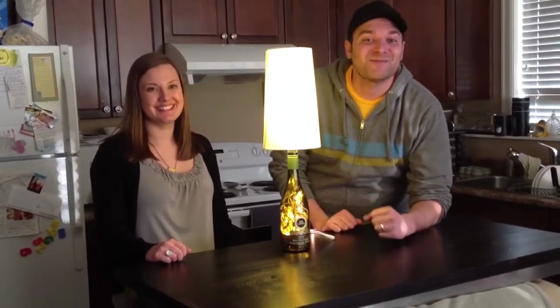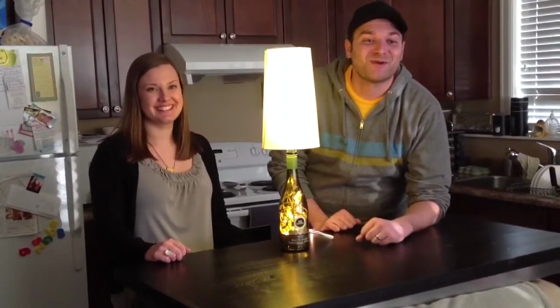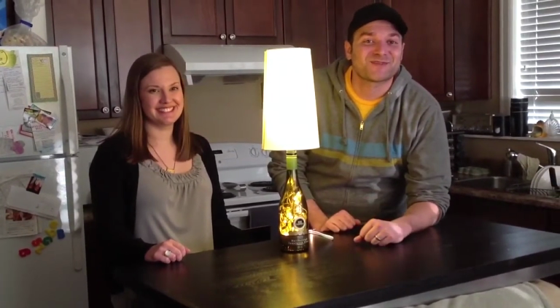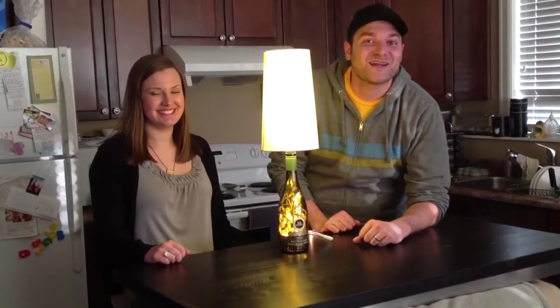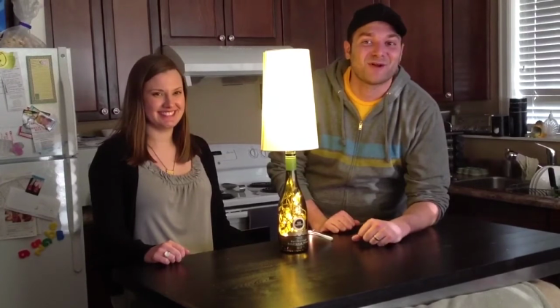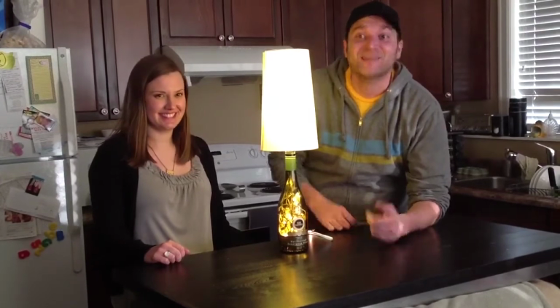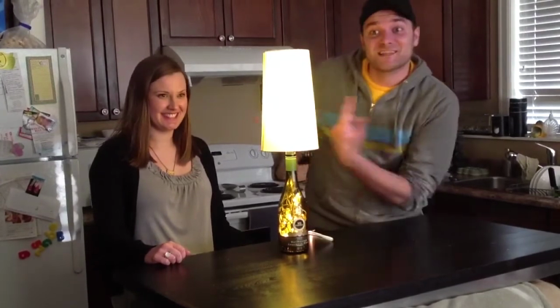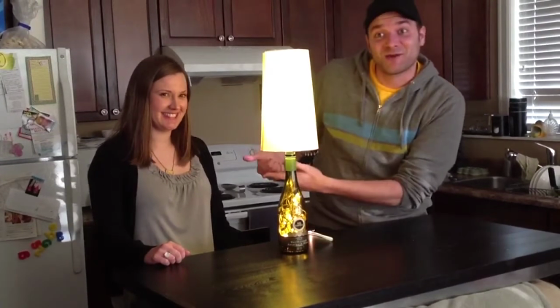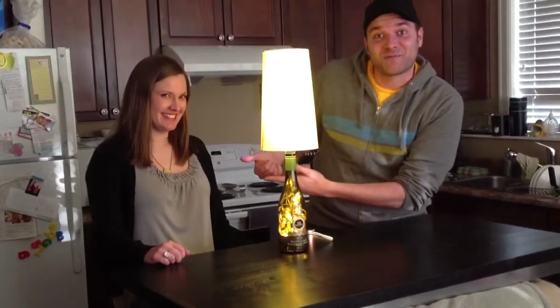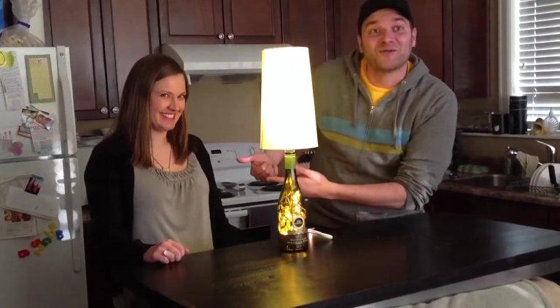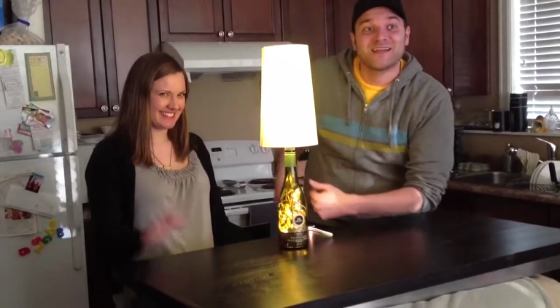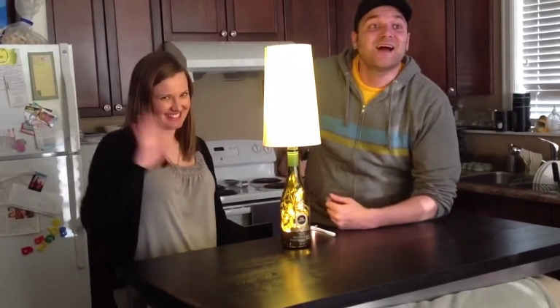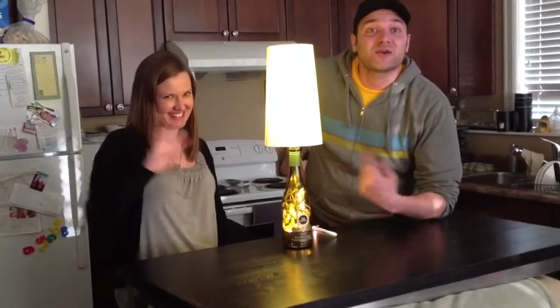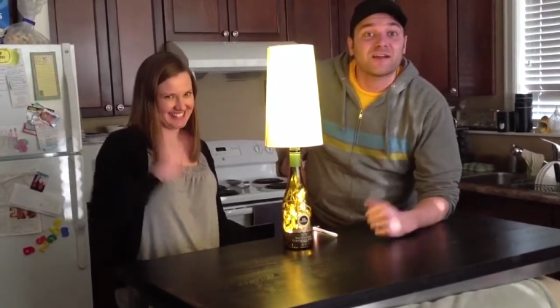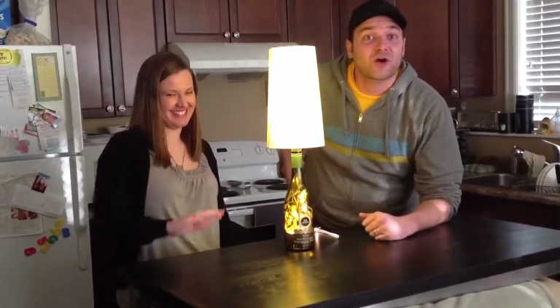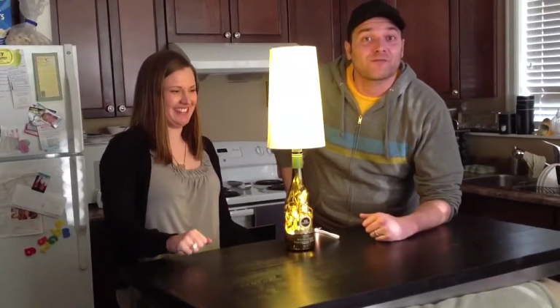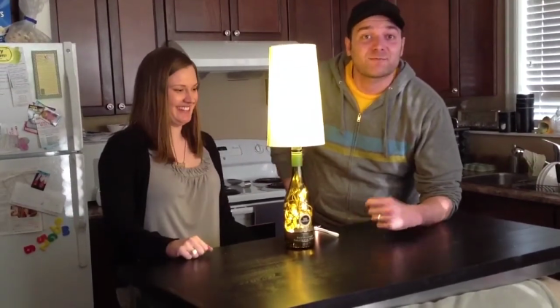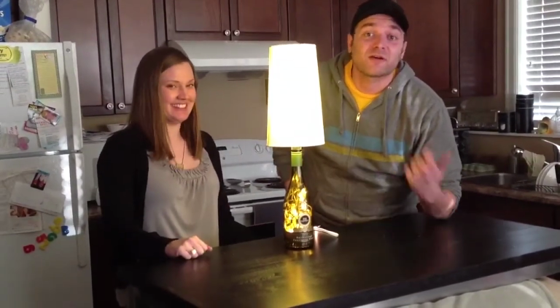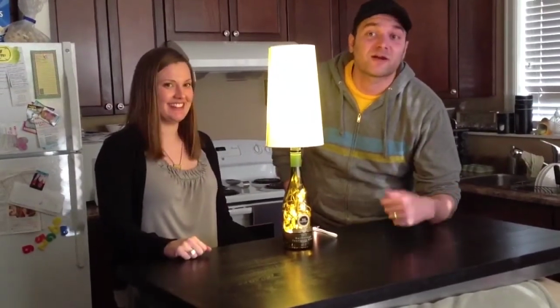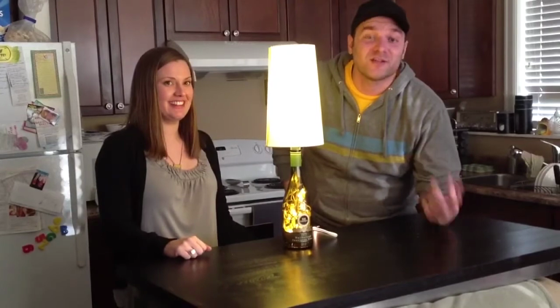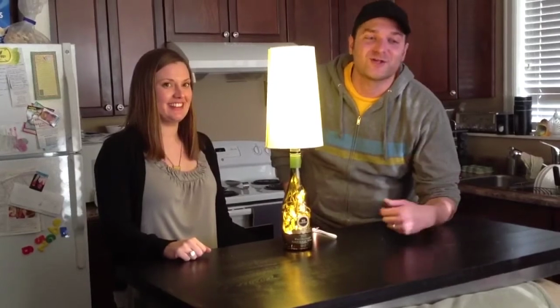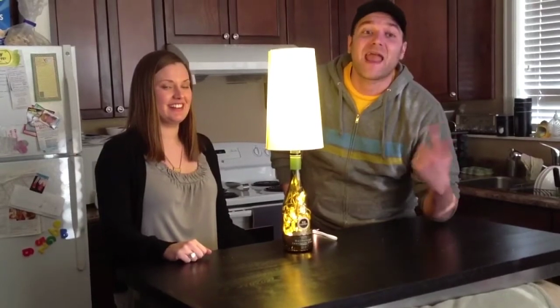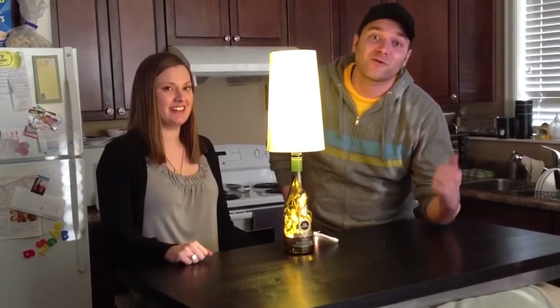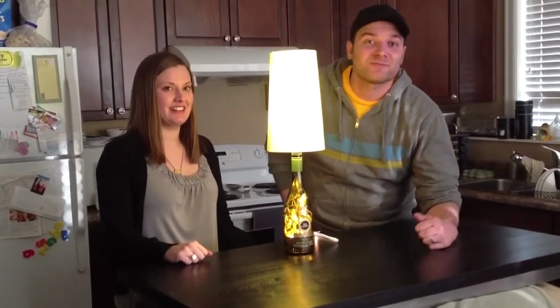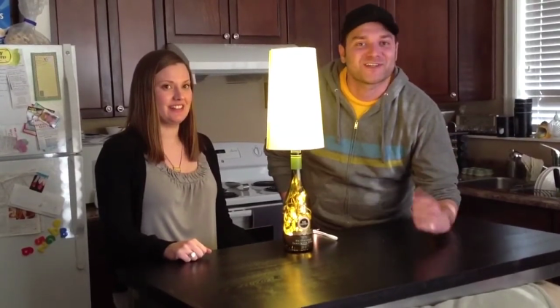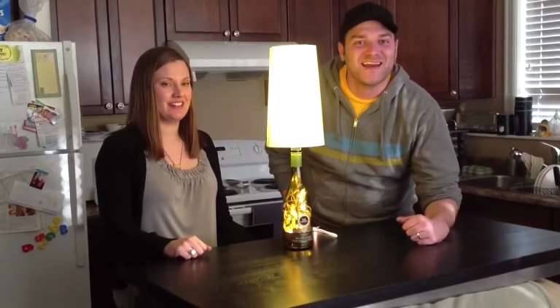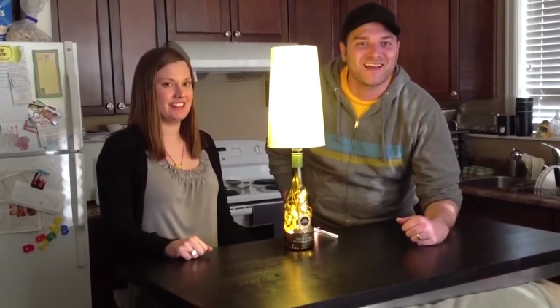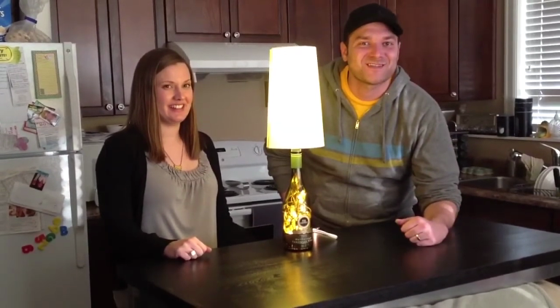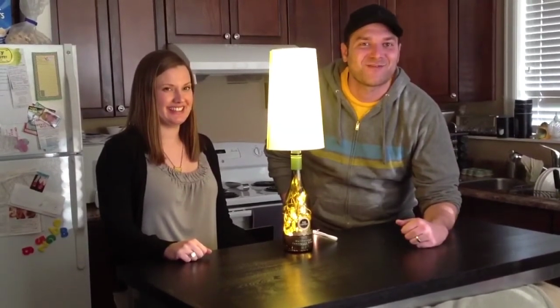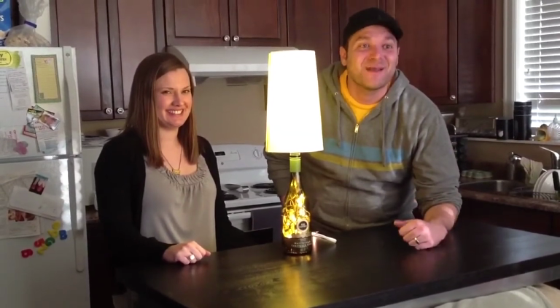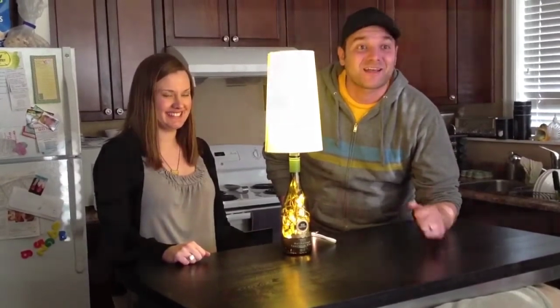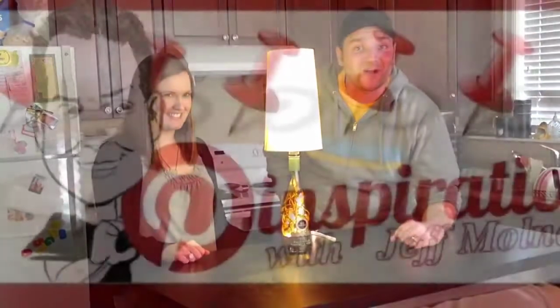Thank you guys so much for watching. It's Pinspiration. I'm Jeff Mulder from Star 98.3, and this is my good friend Pauline. You can find Star on Facebook, Twitter, YouTube, and of course Pinterest at 983StarFM. Thanks for watching.